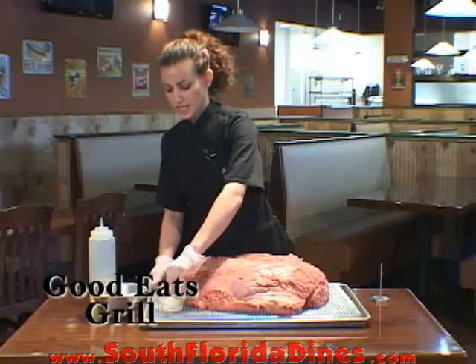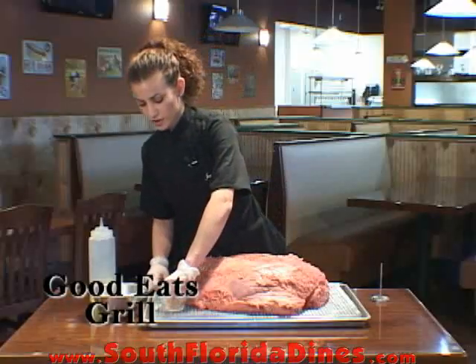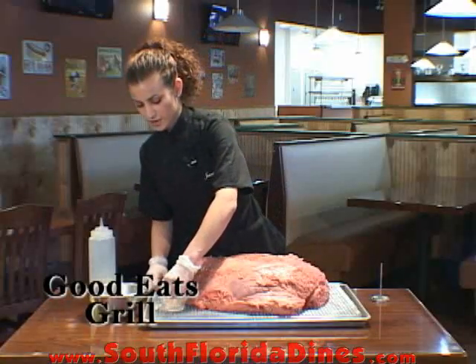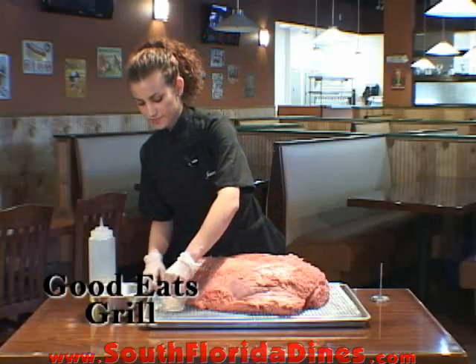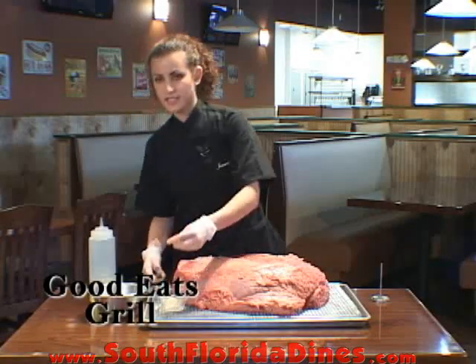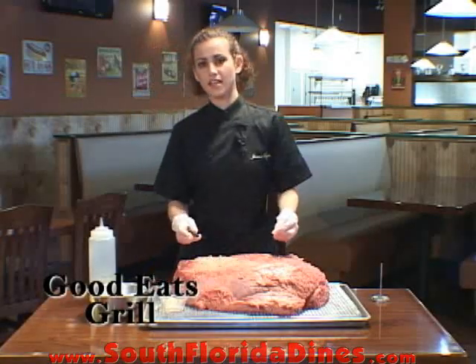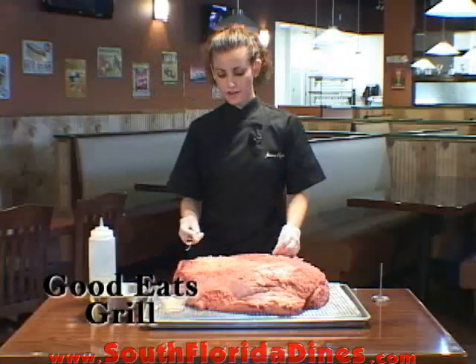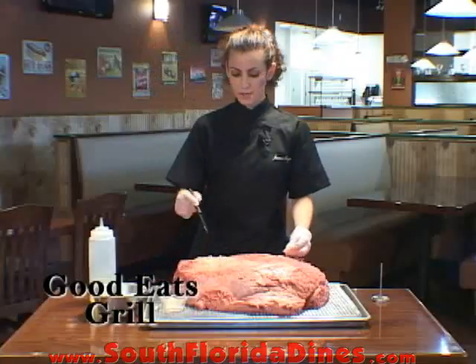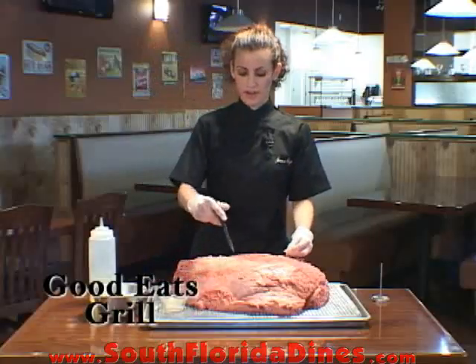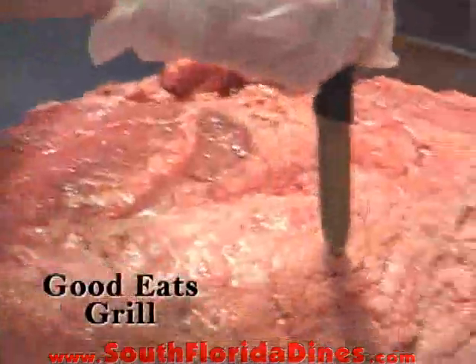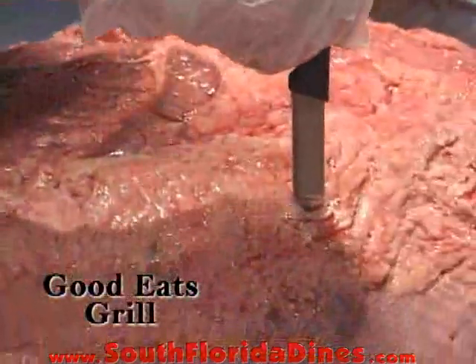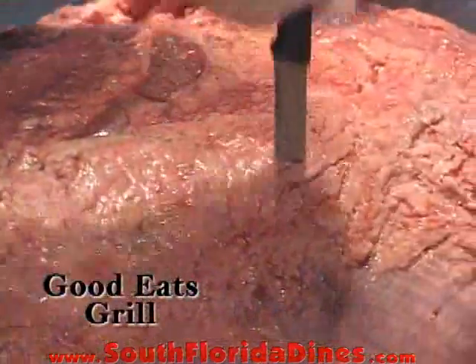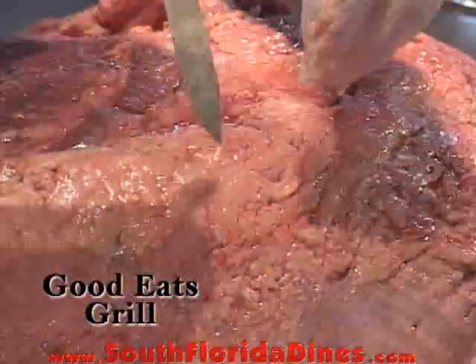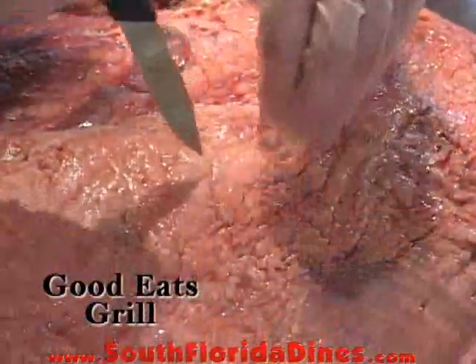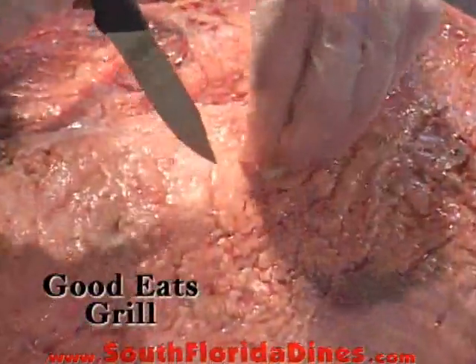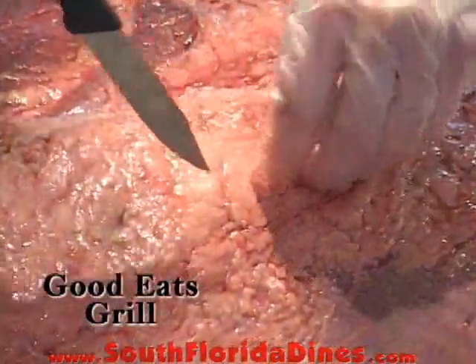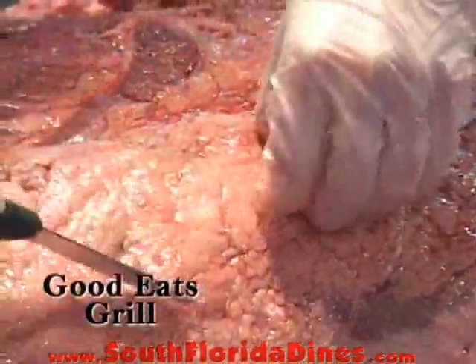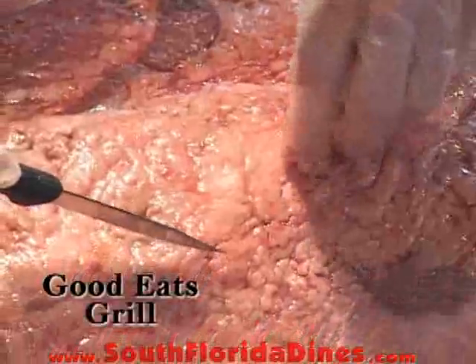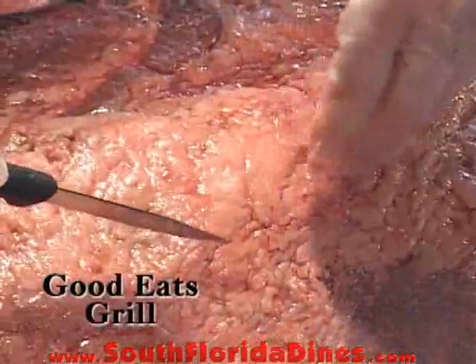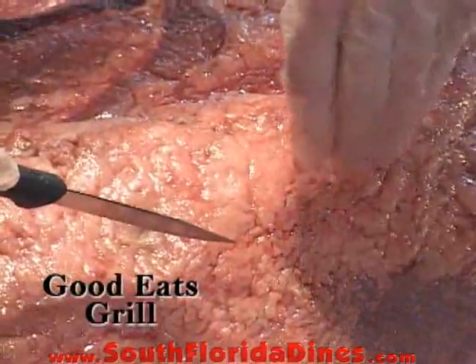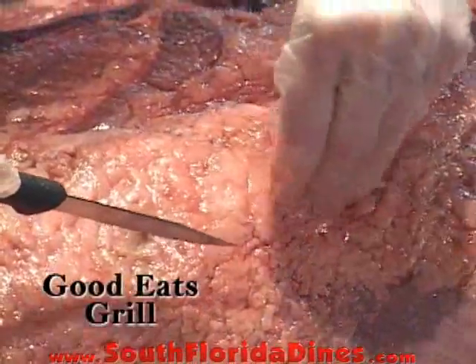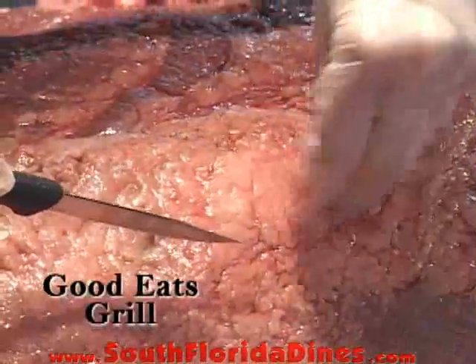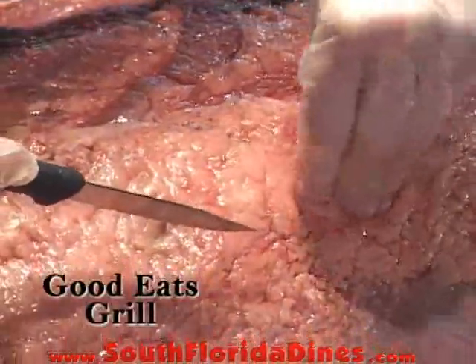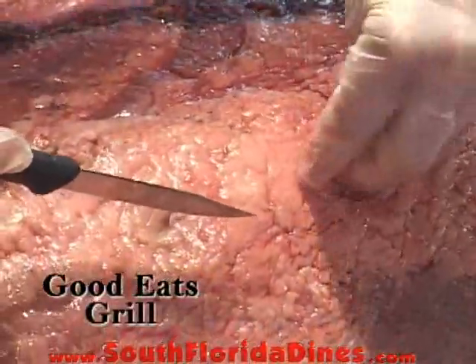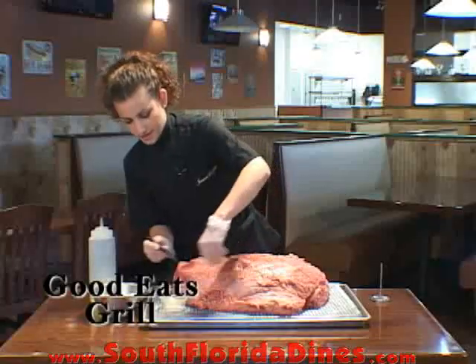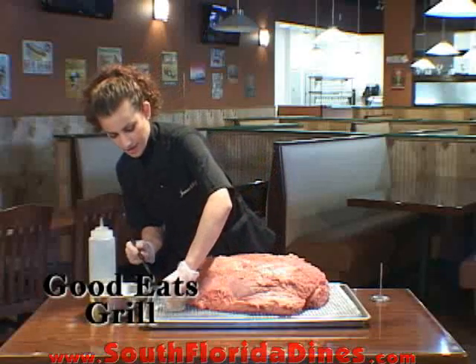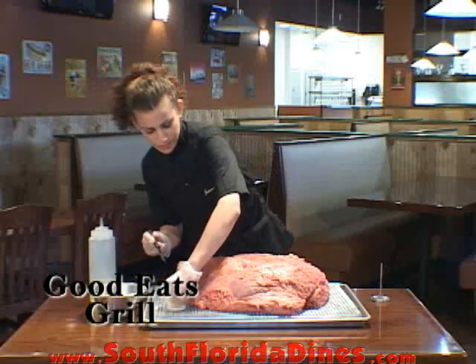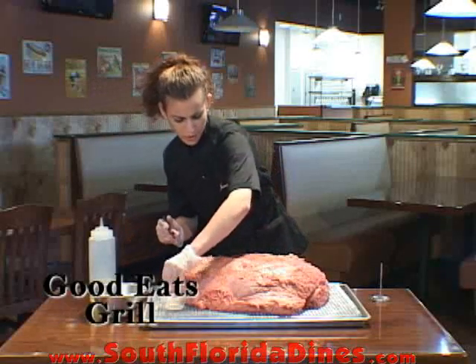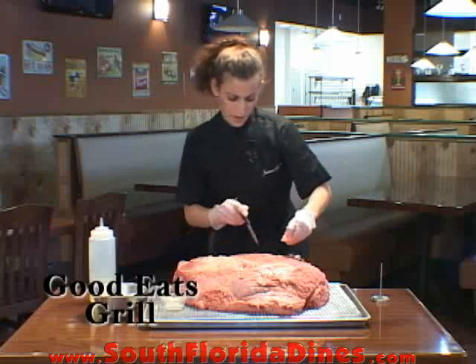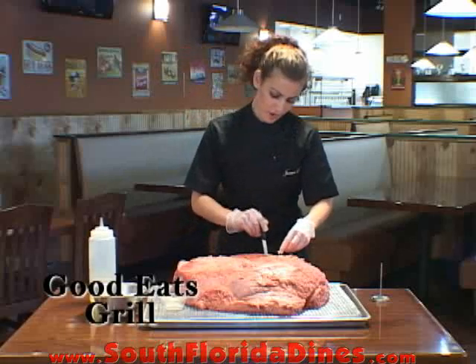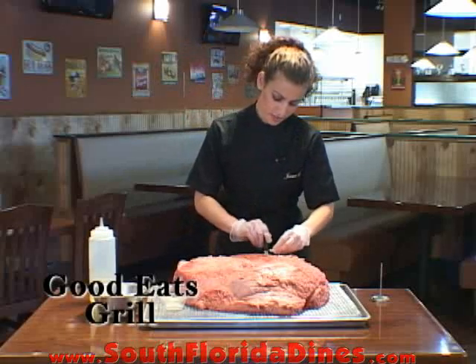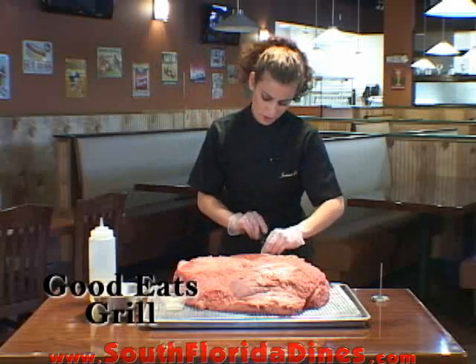Take some garlic, slice thin with a paring knife, and you just poke holes all around the roast beef. Just stuff it in there. You probably want to do about five or six cloves.